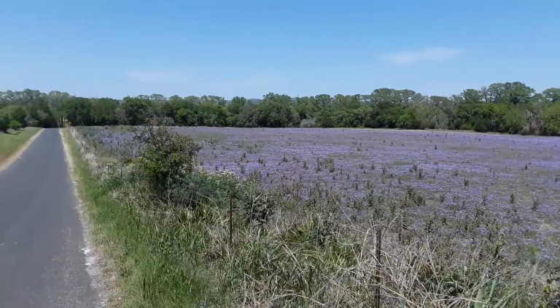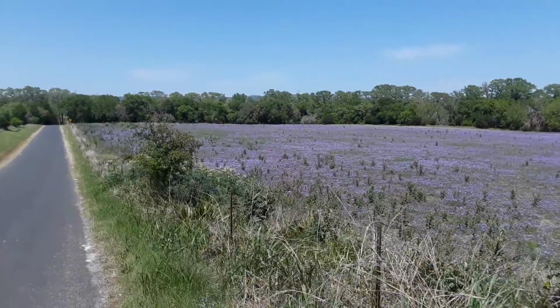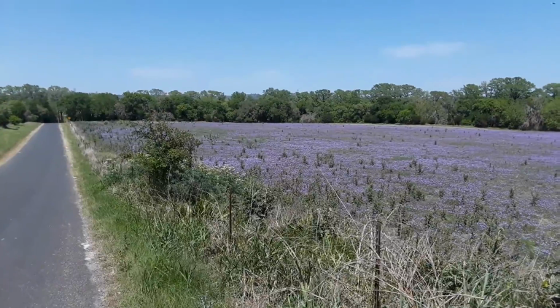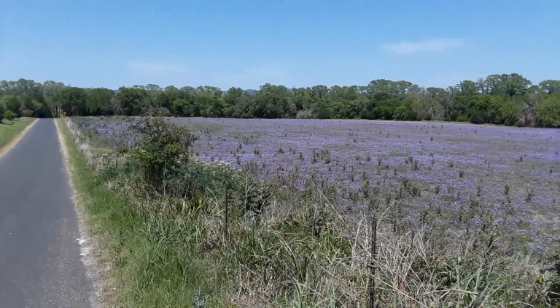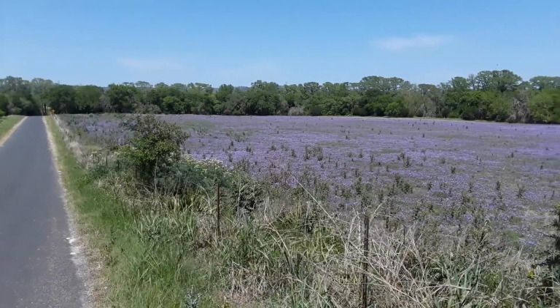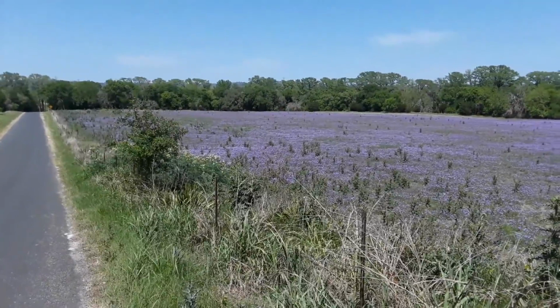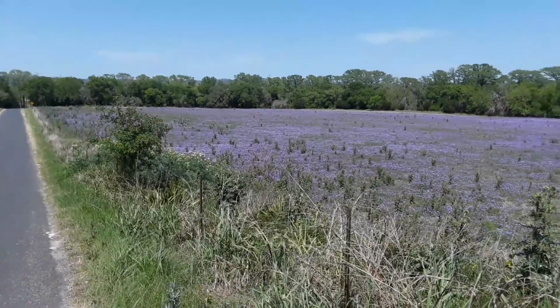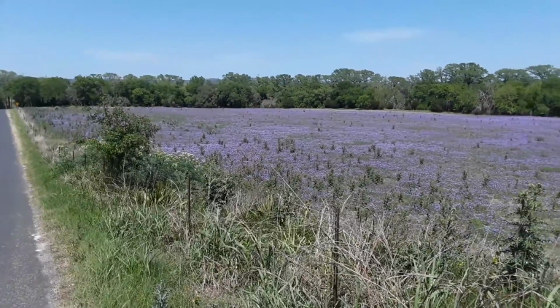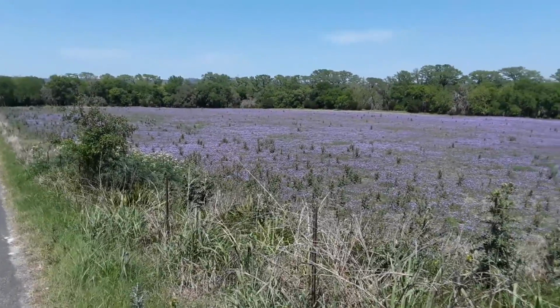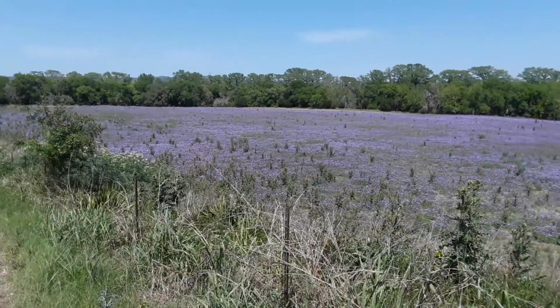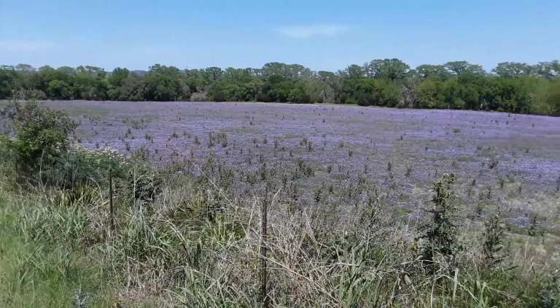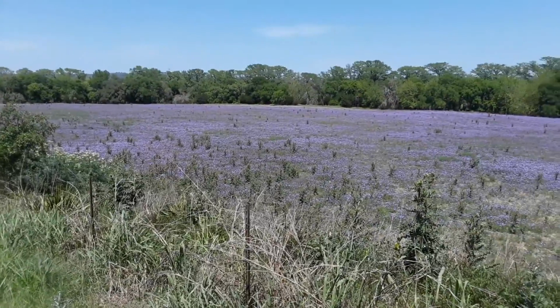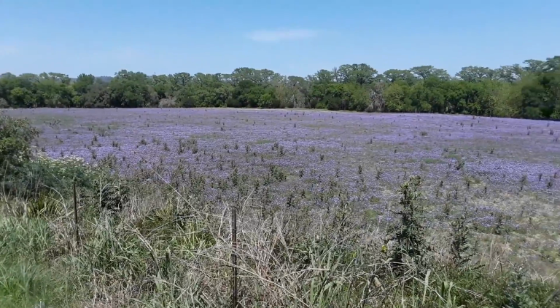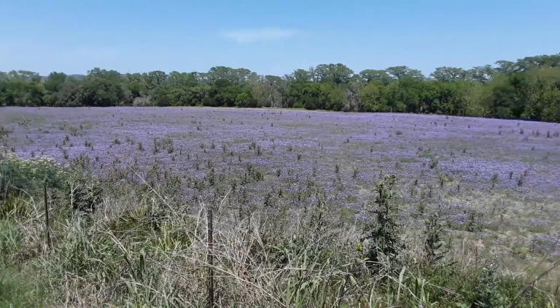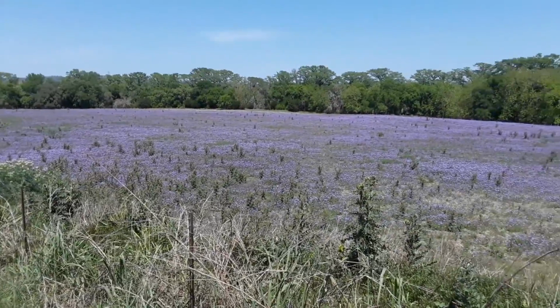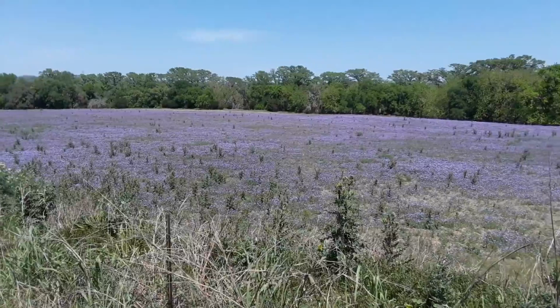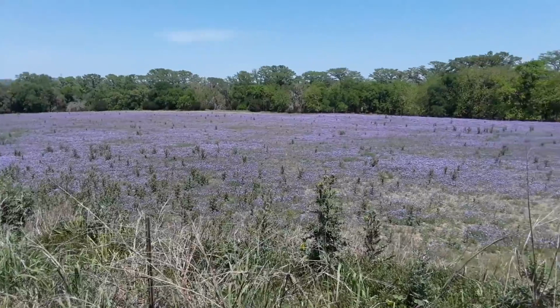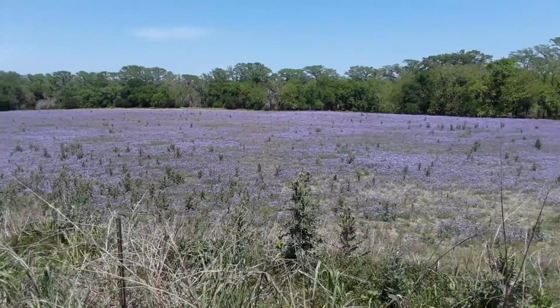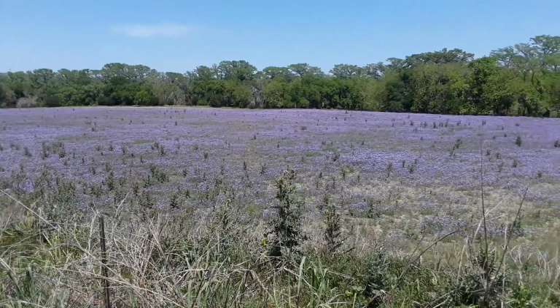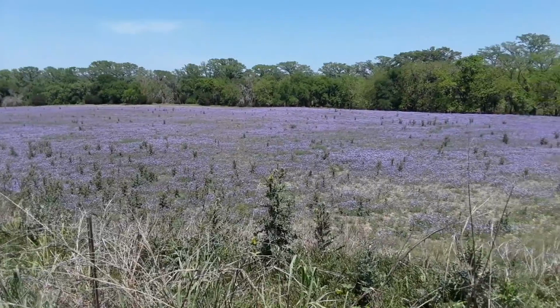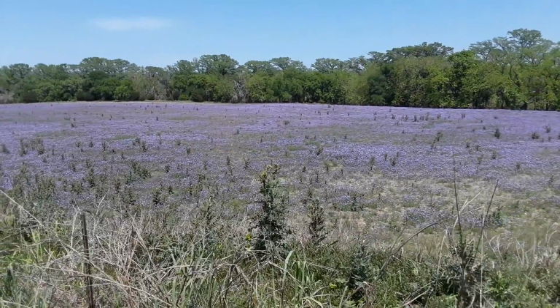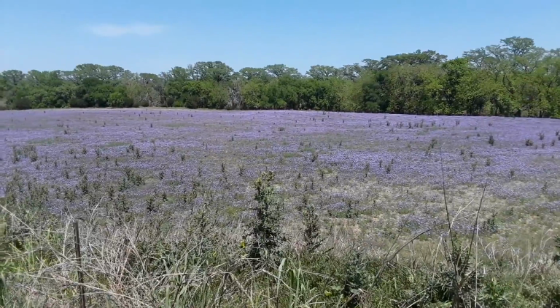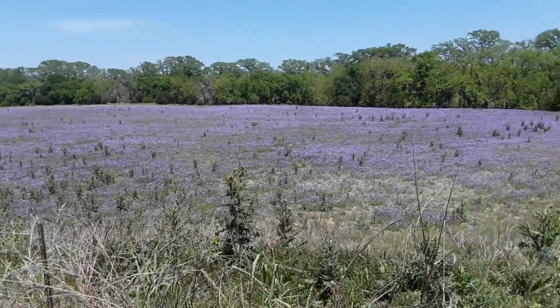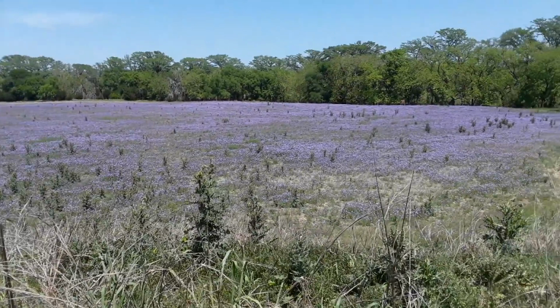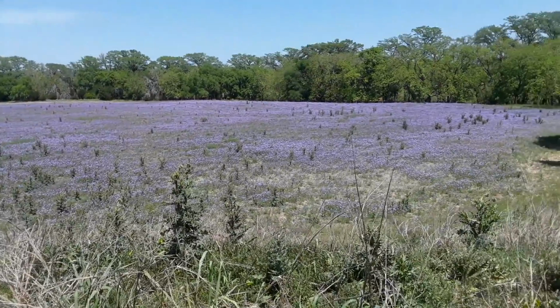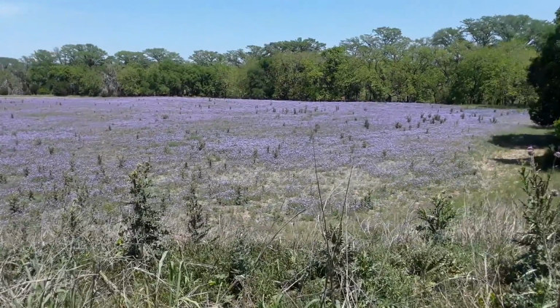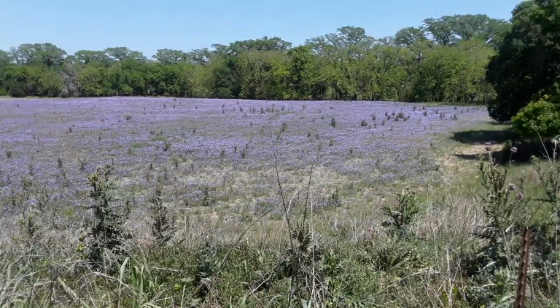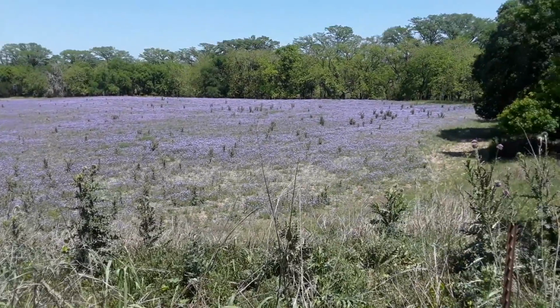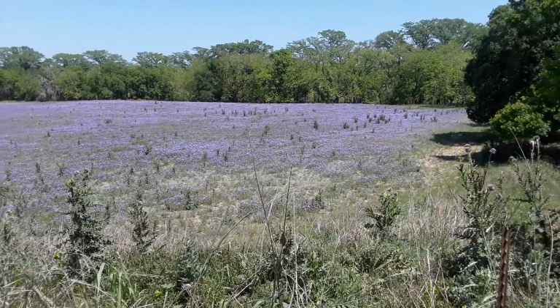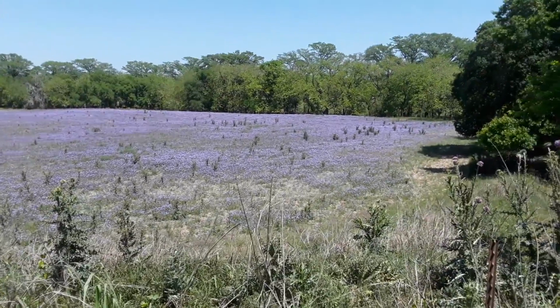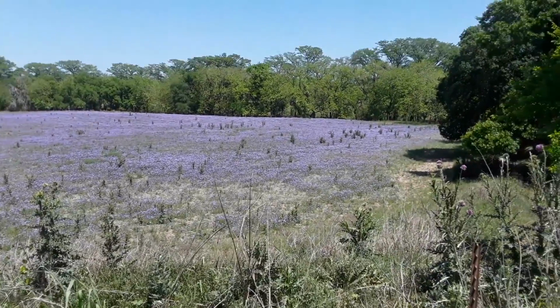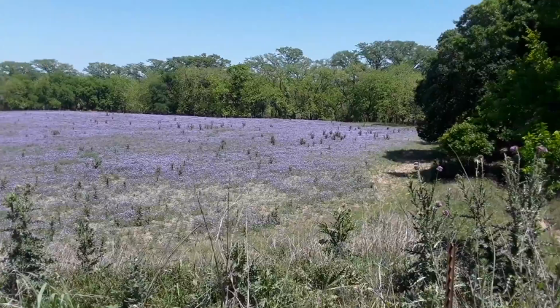All the way down to the corner. You really have to see this in real life. This is astonishing.